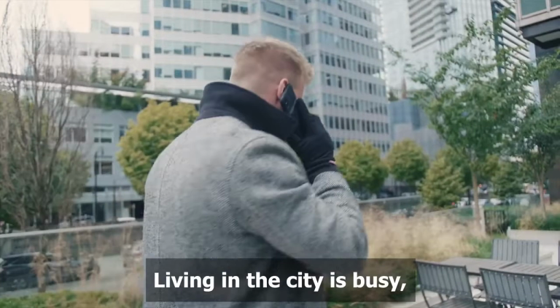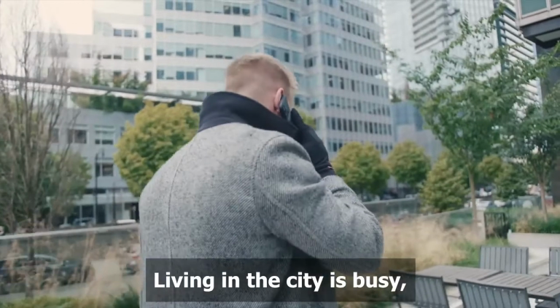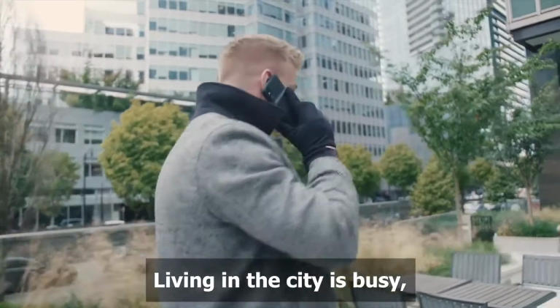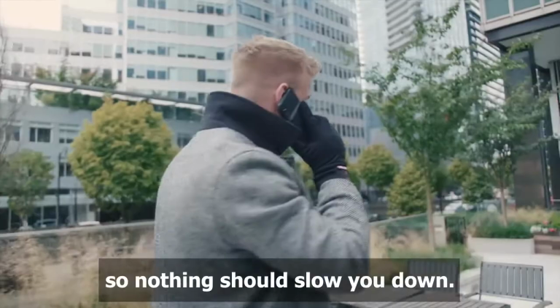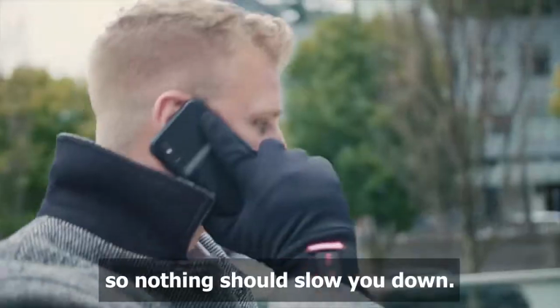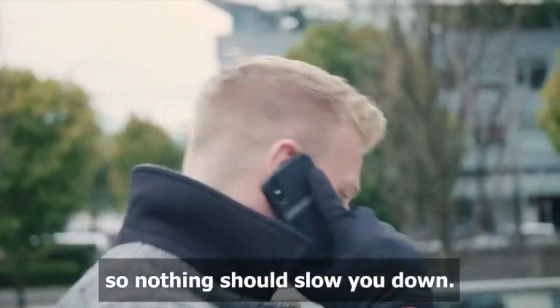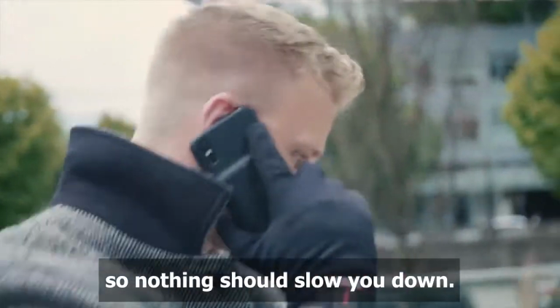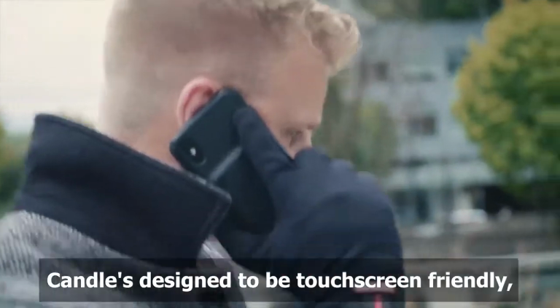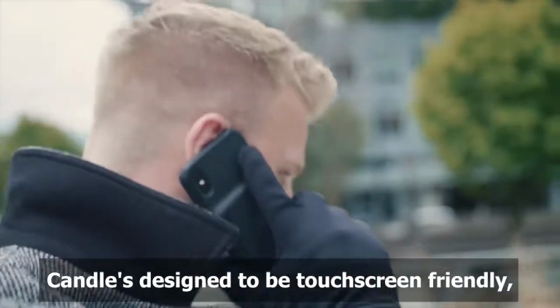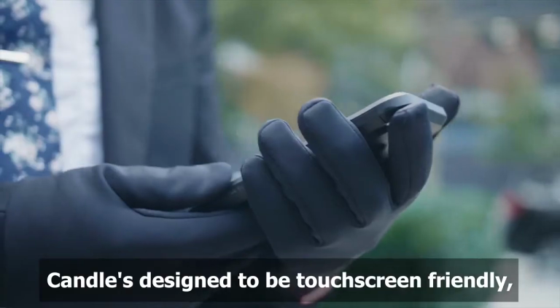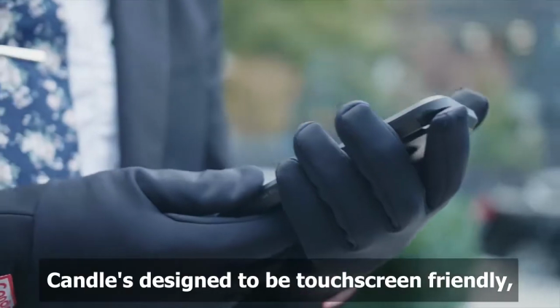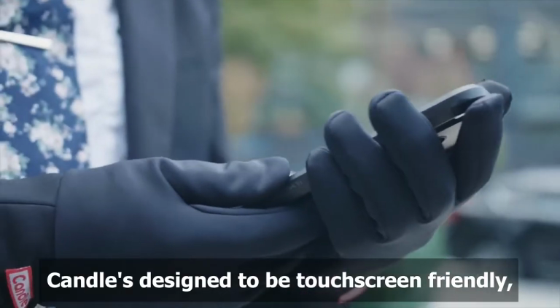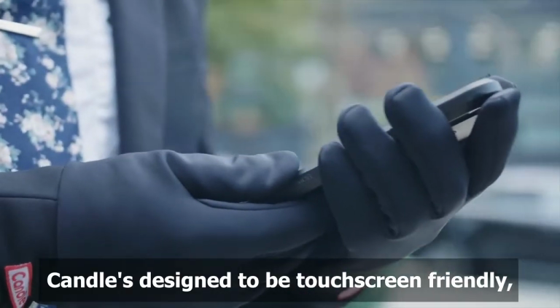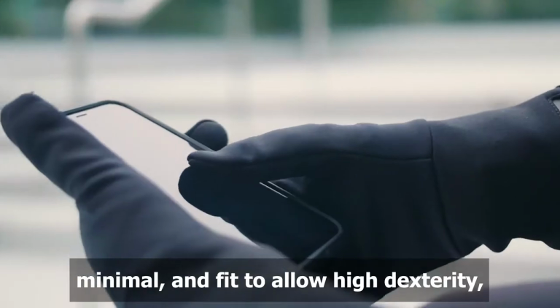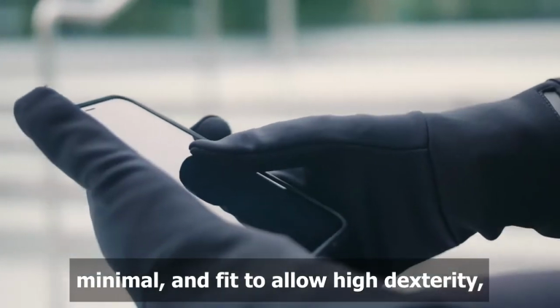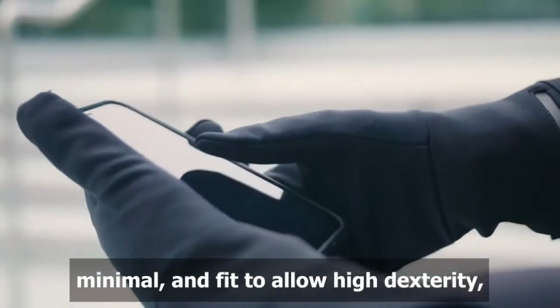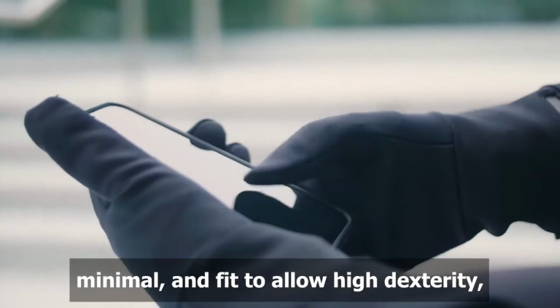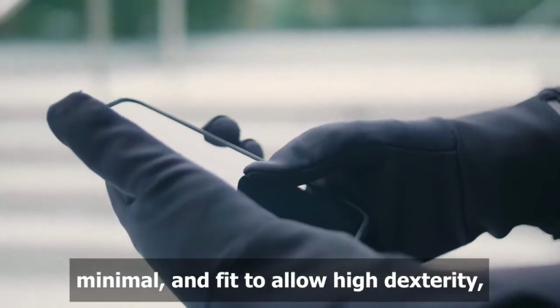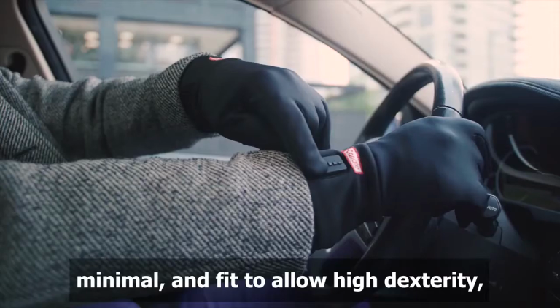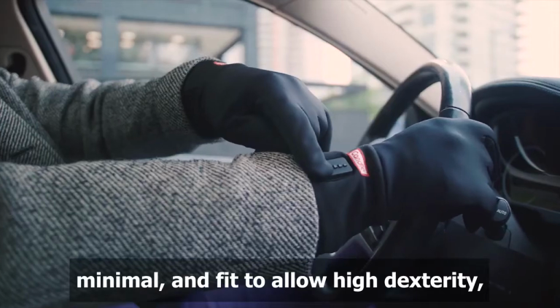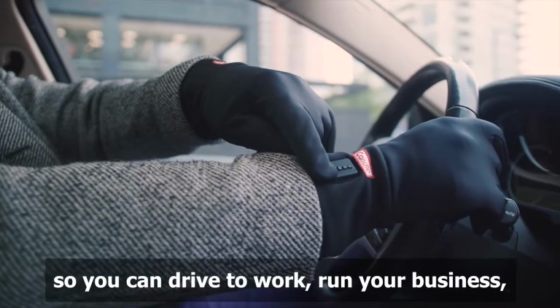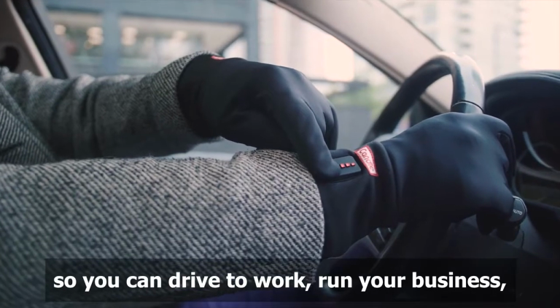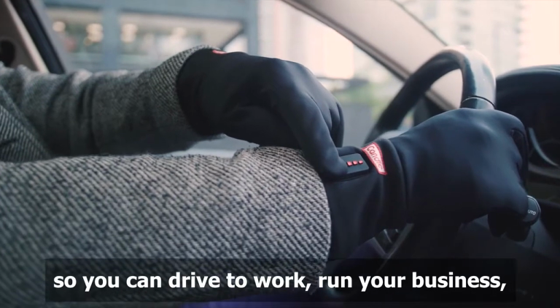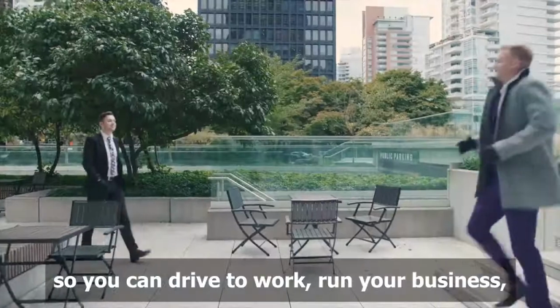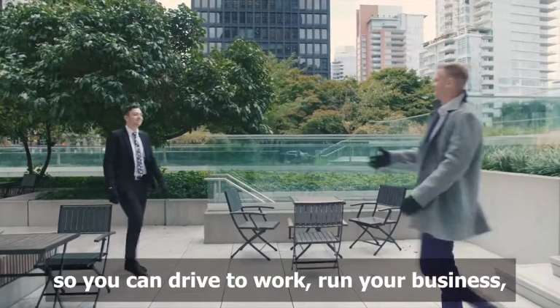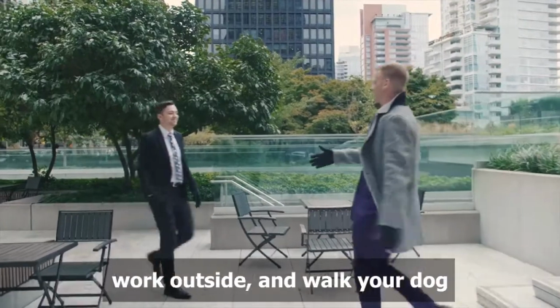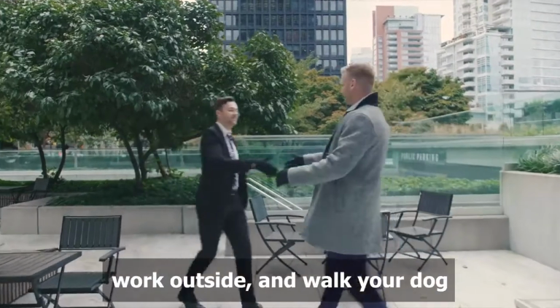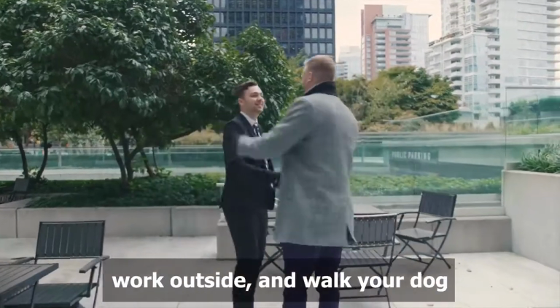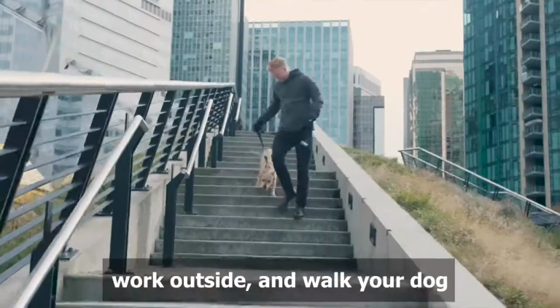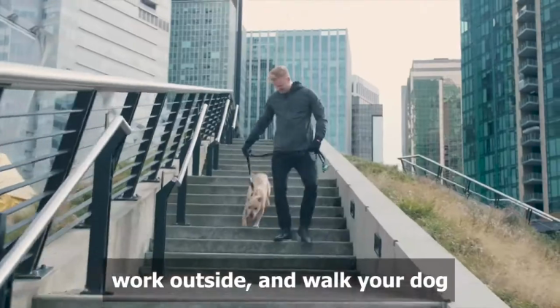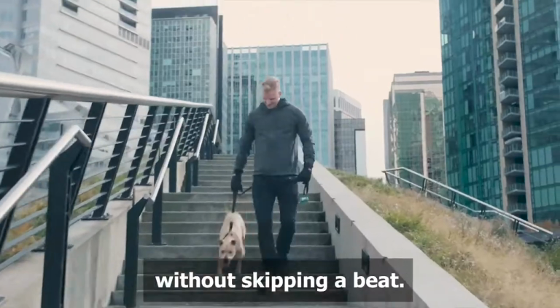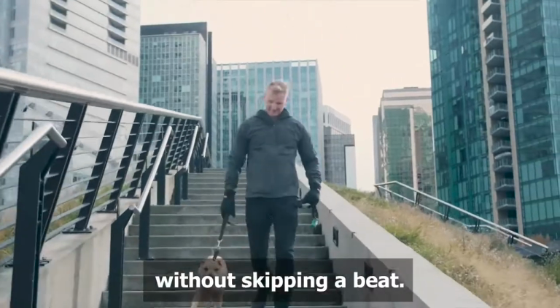Living in the city is busy, so nothing should slow you down. Candle is designed to be touchscreen-friendly, minimal, and fit to allow high dexterity, so you can drive to work, run your business, work outside, and walk your dog without skipping a beat.